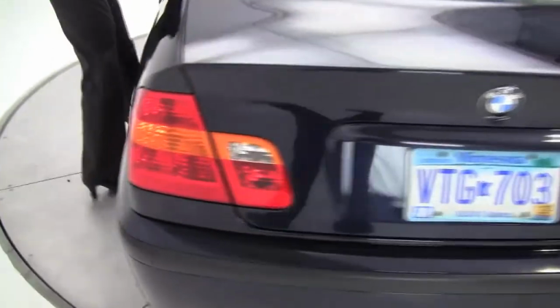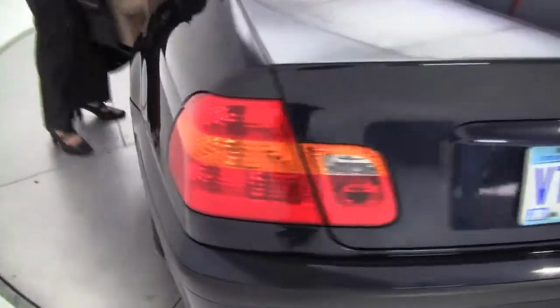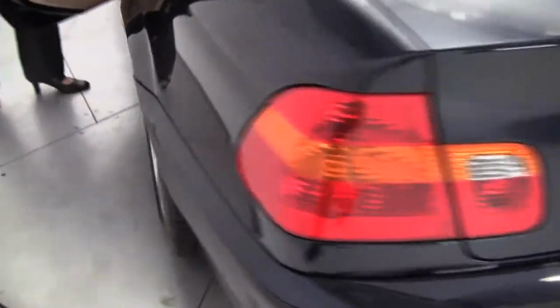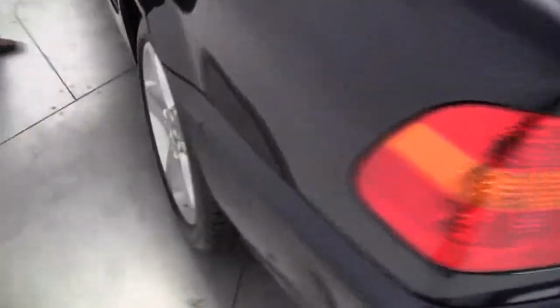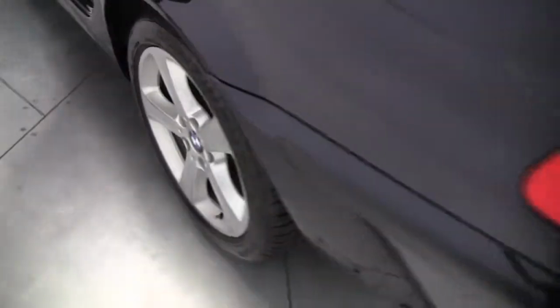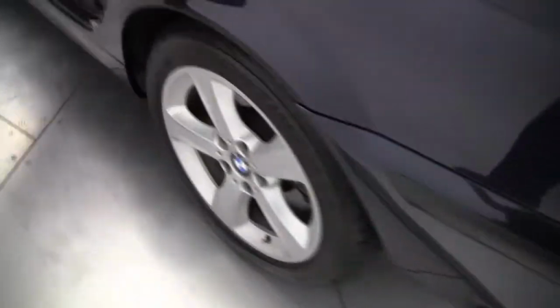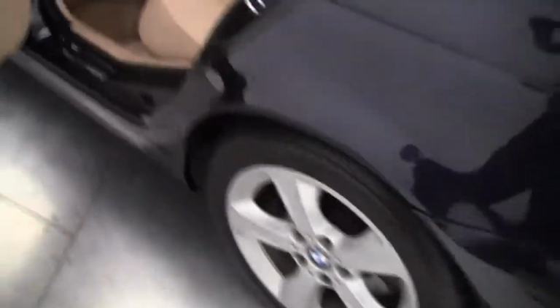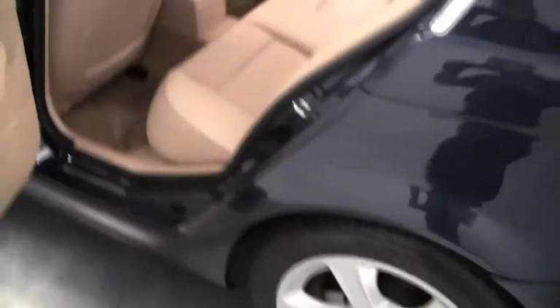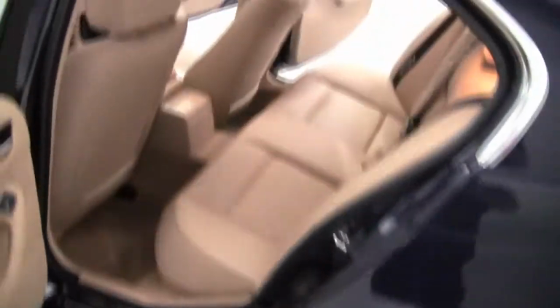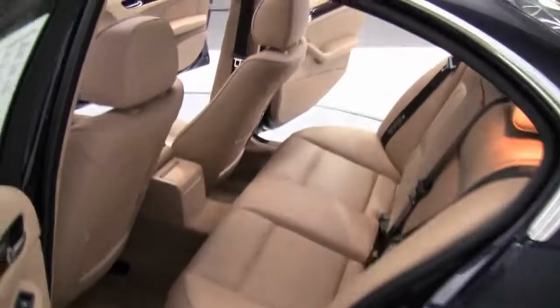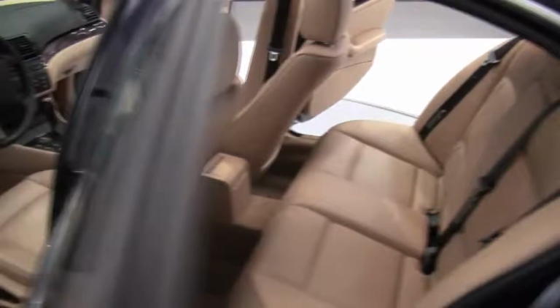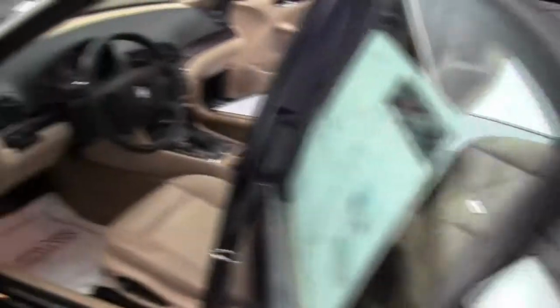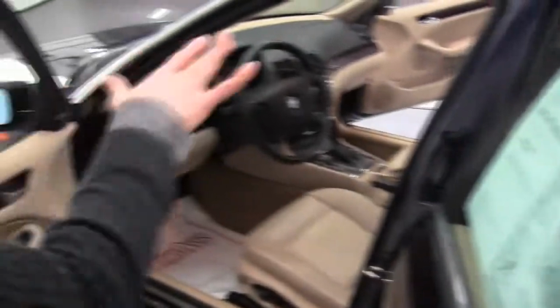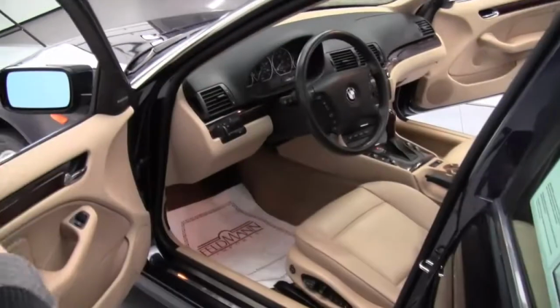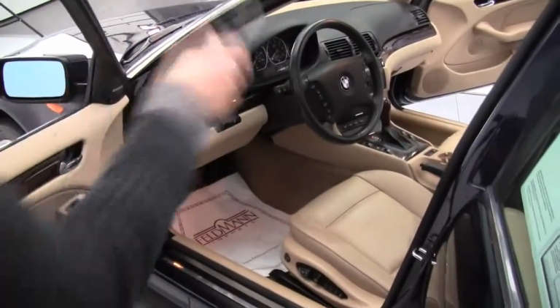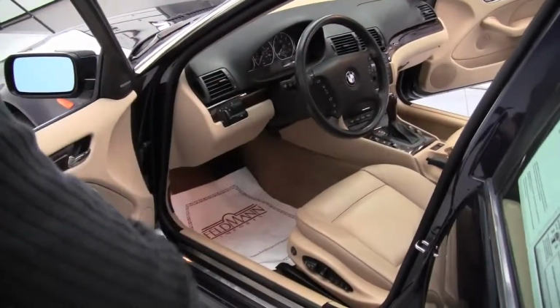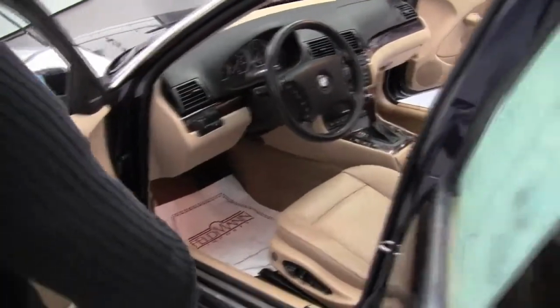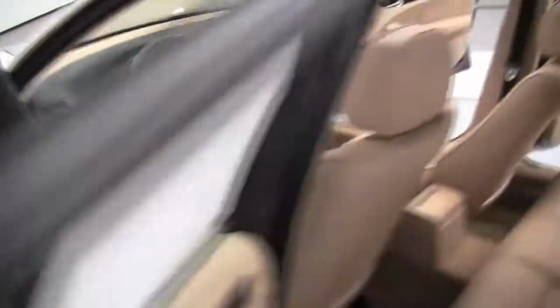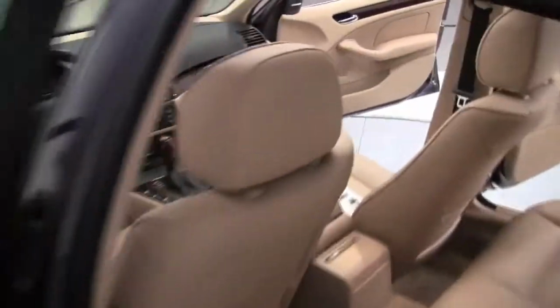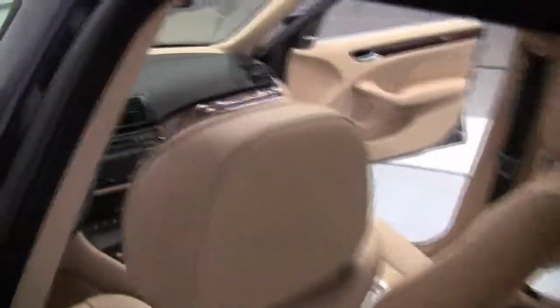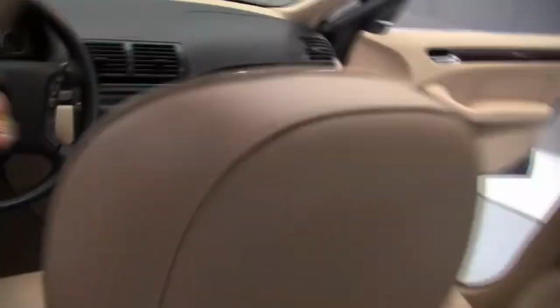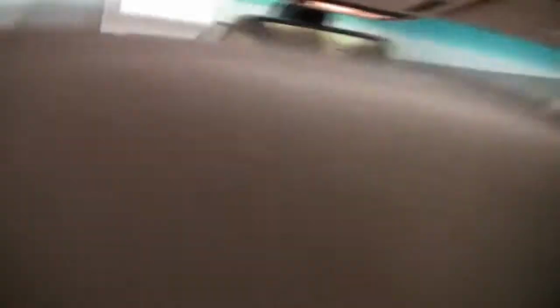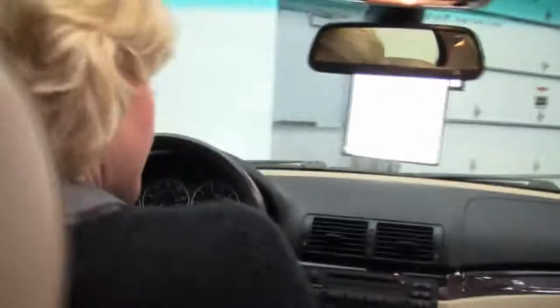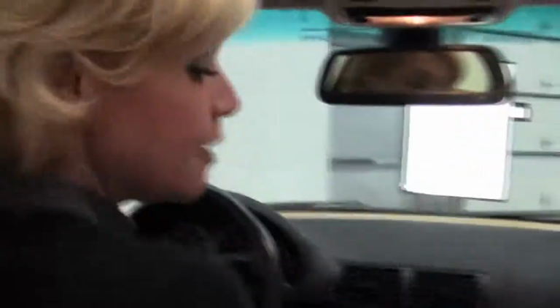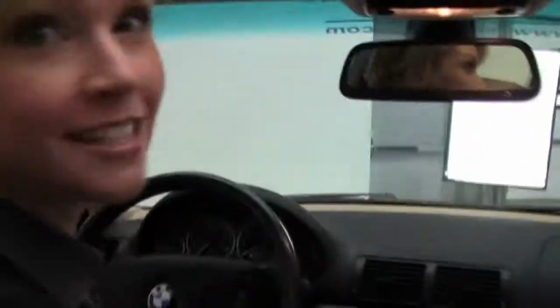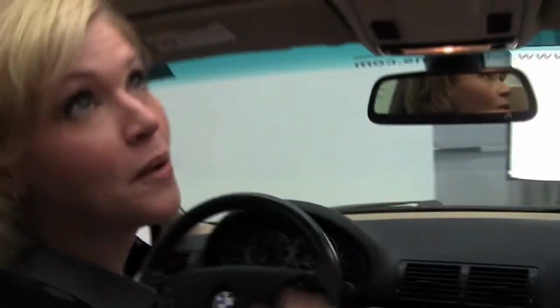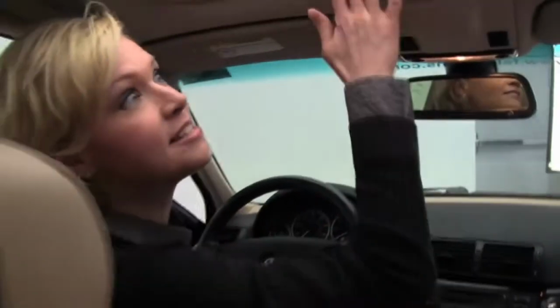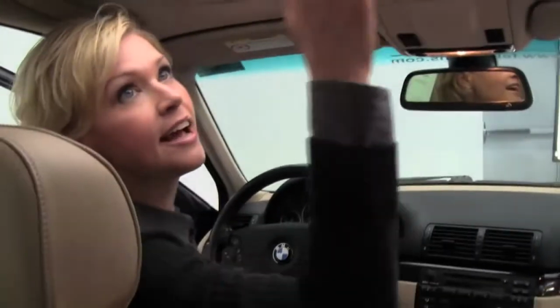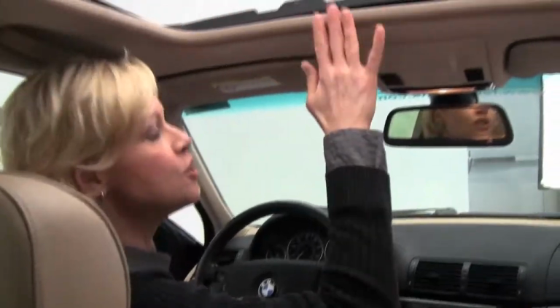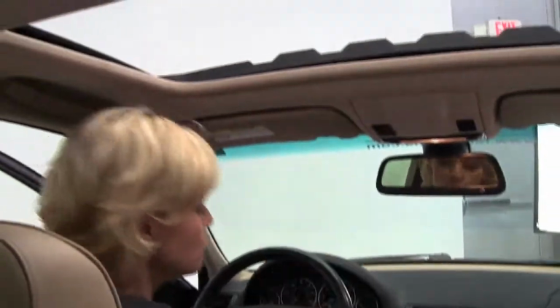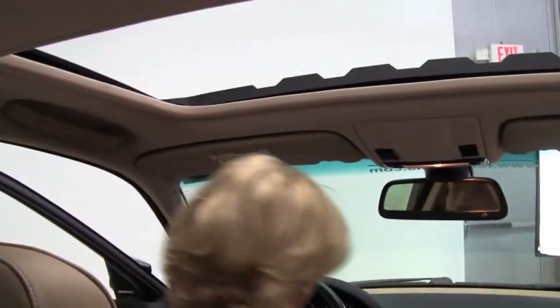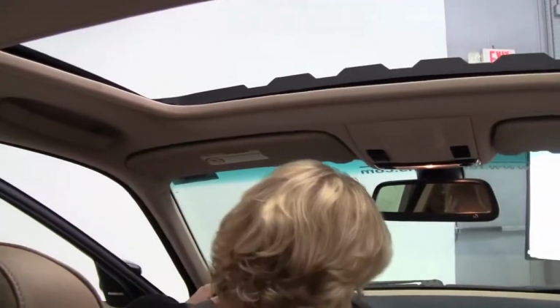Harman Kardon sound system, power driver and passenger seat, memory driver's seat, heated front seats as well. You can see a nice huge power moonroof.